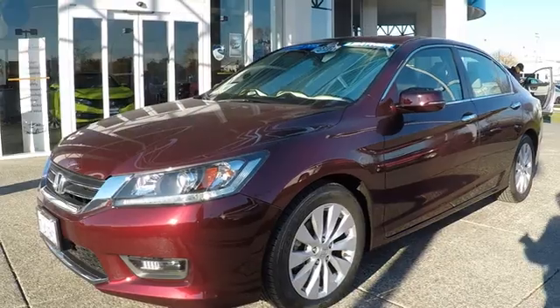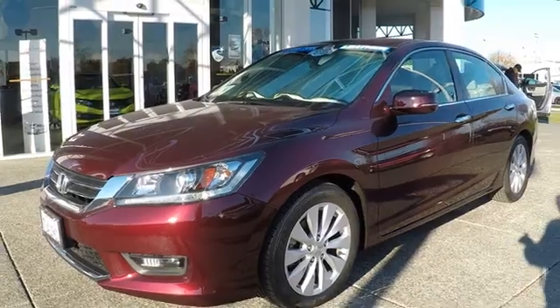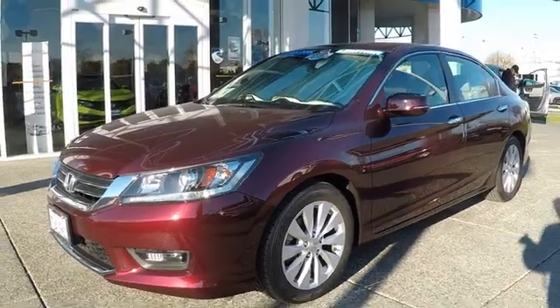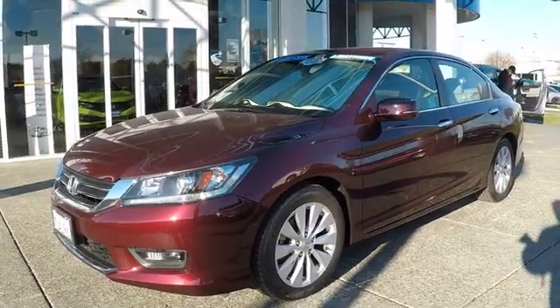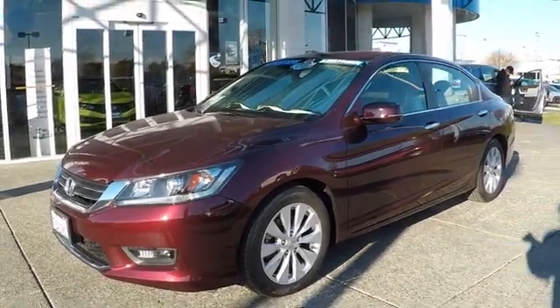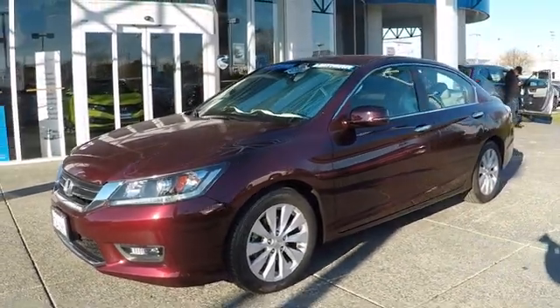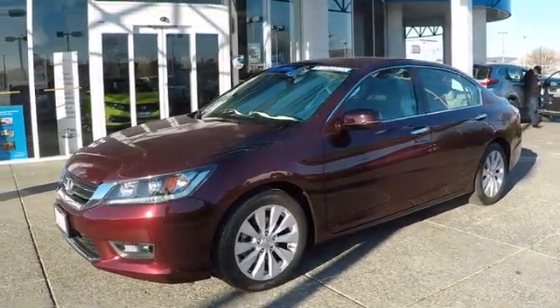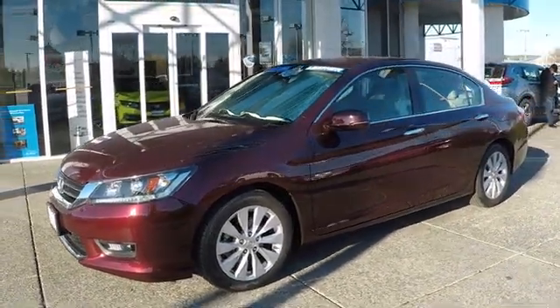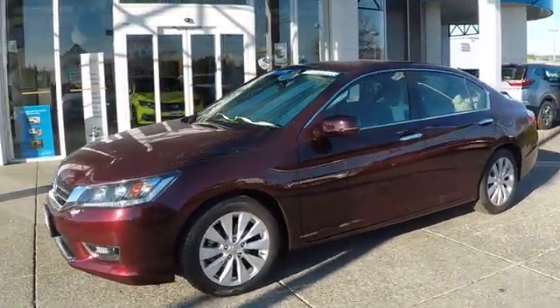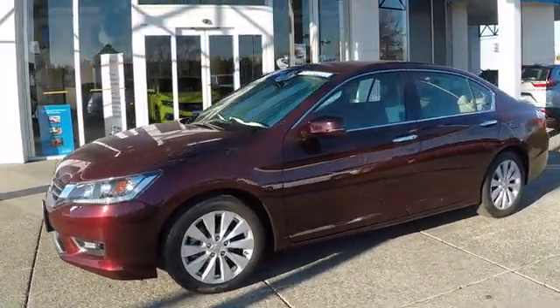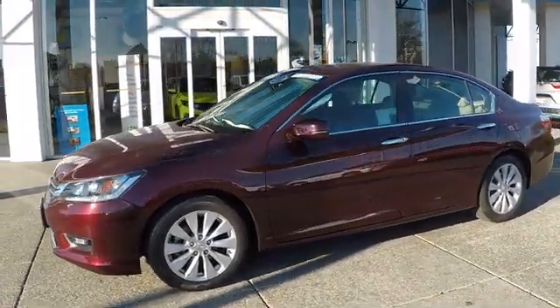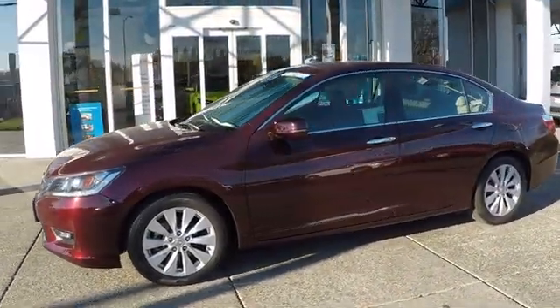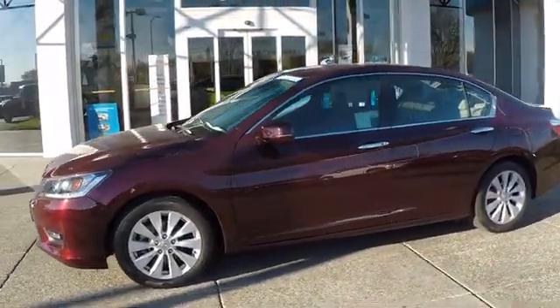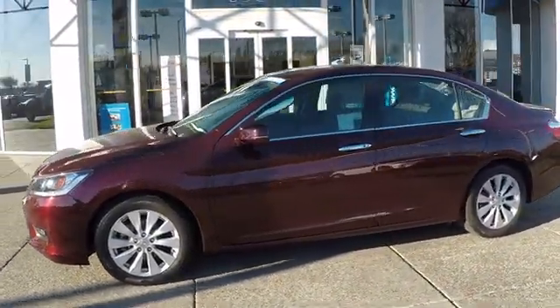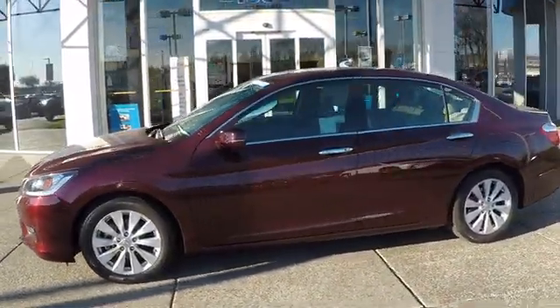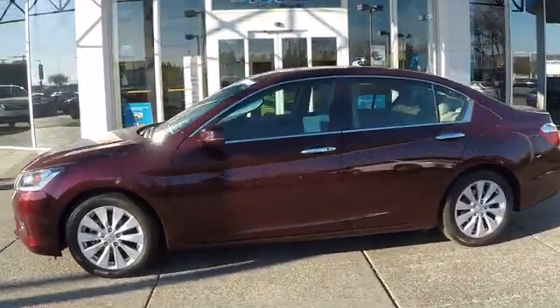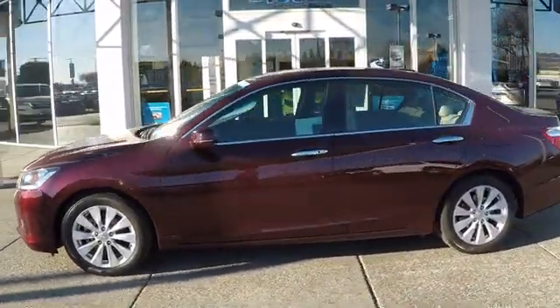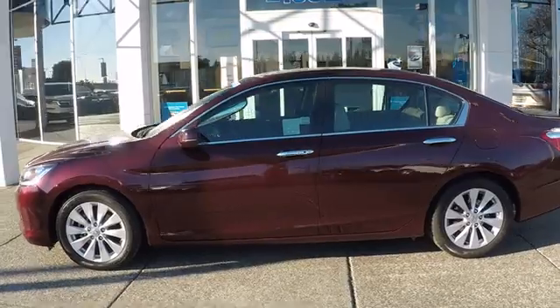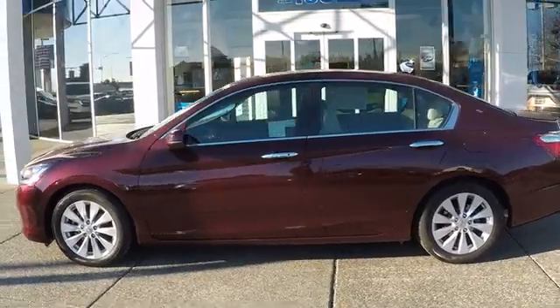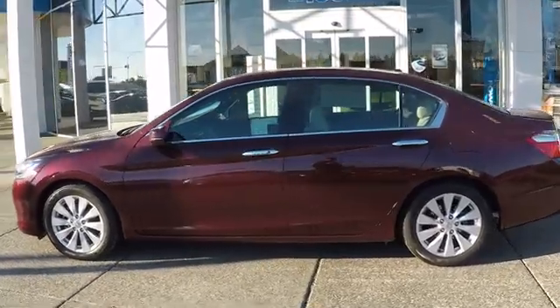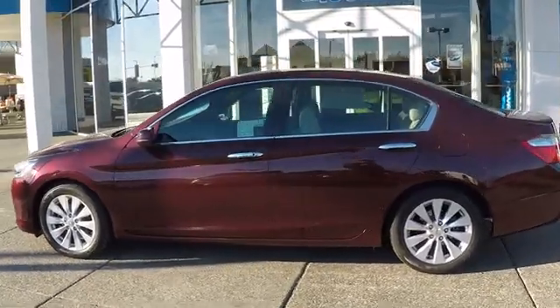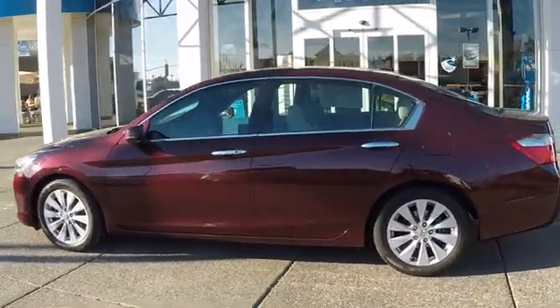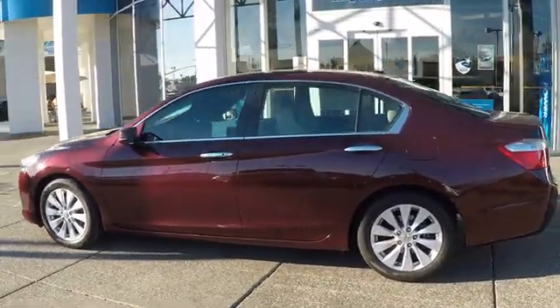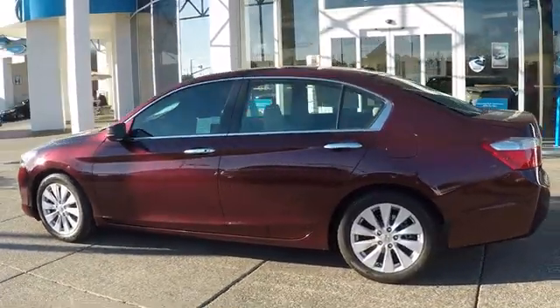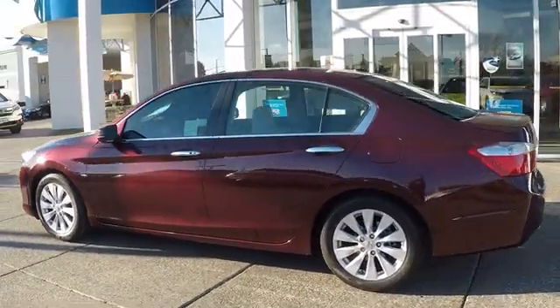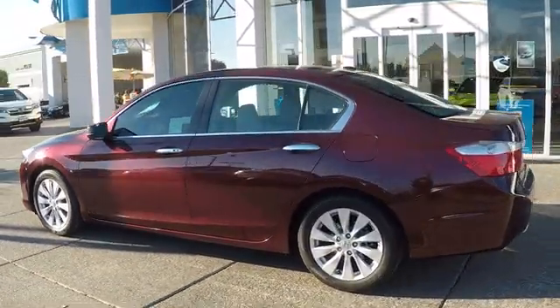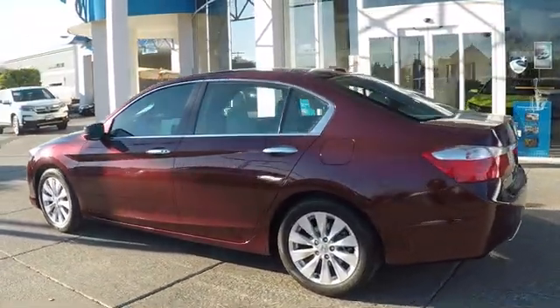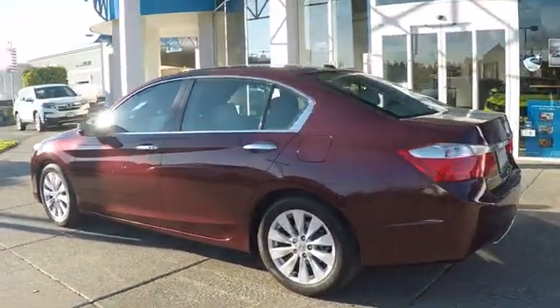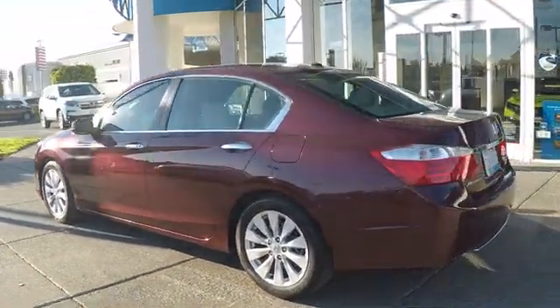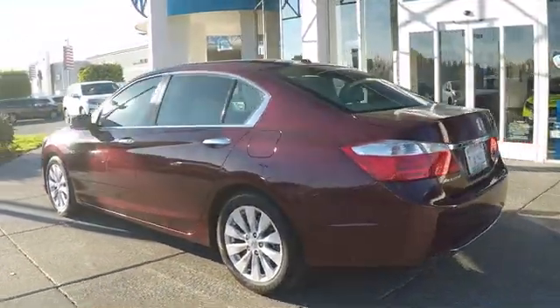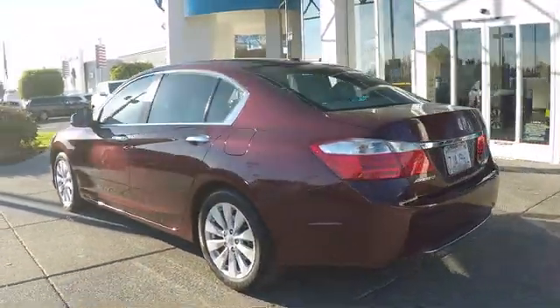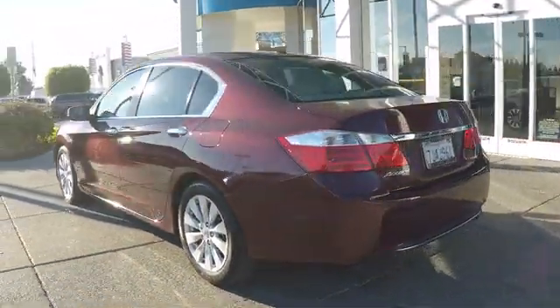The 2015 Honda Accord. Ingeniously simple, yet overflowing with luxury and technological creativity. All that and more in the Accord.